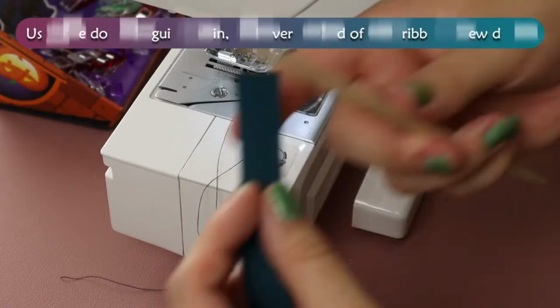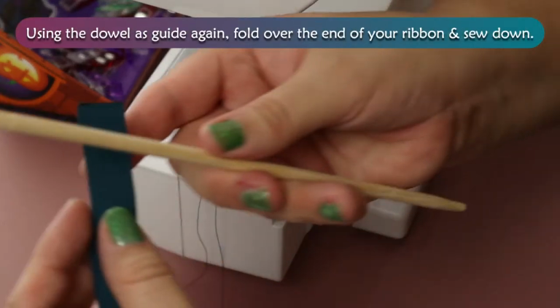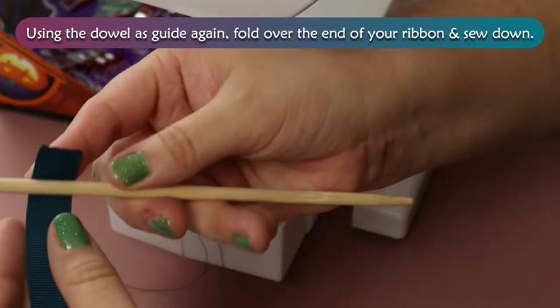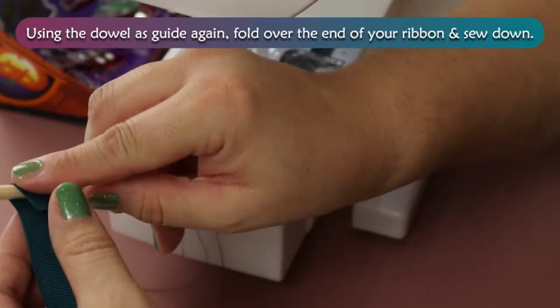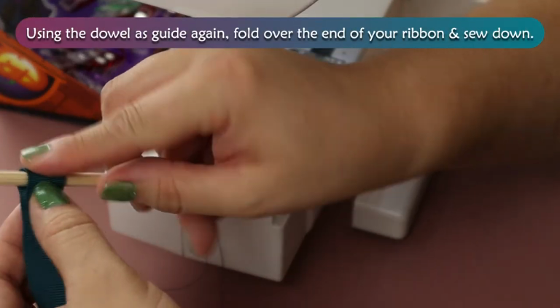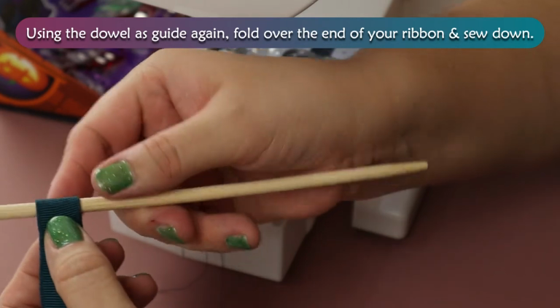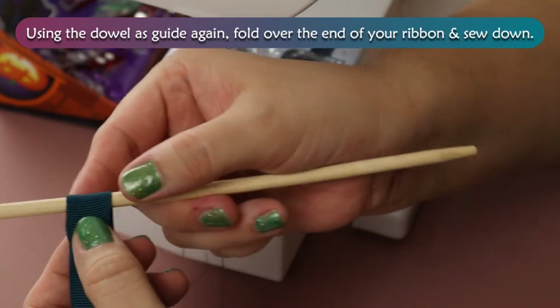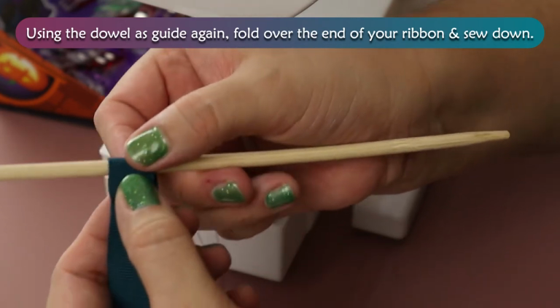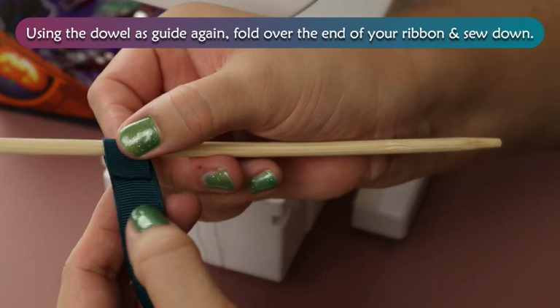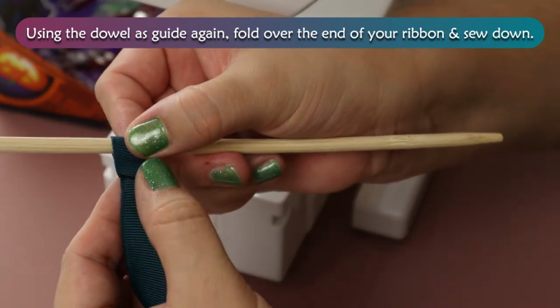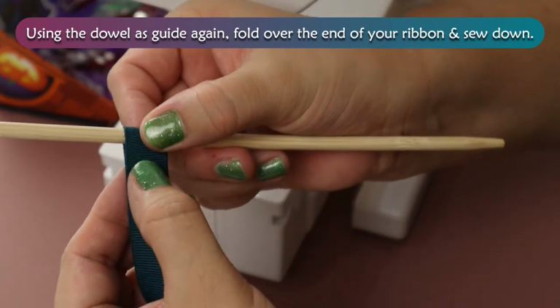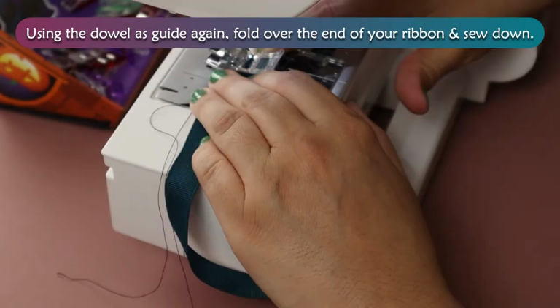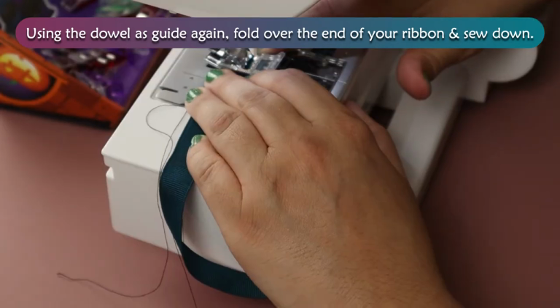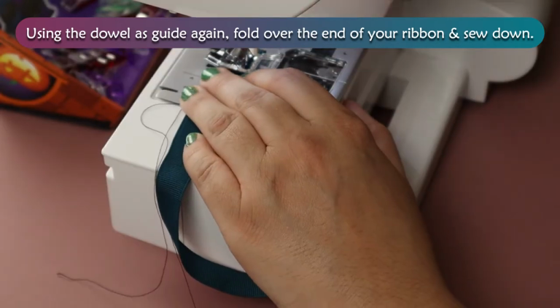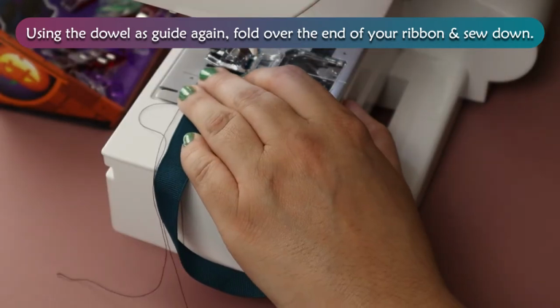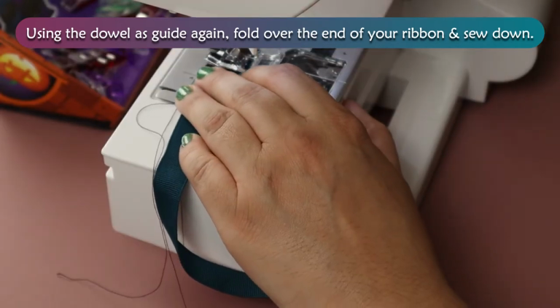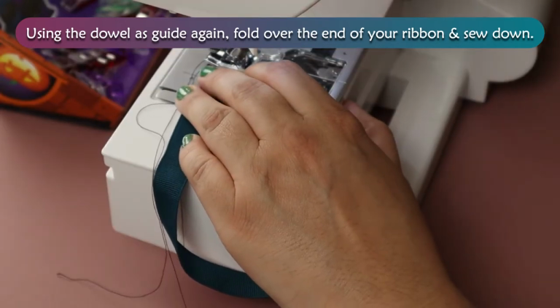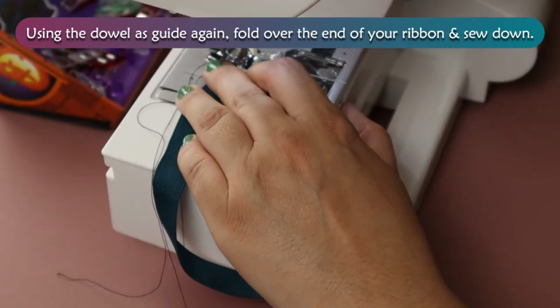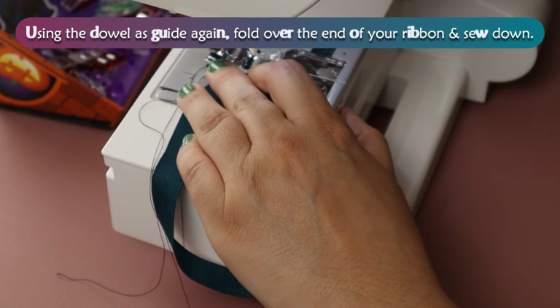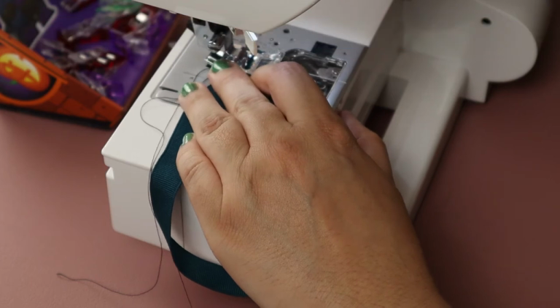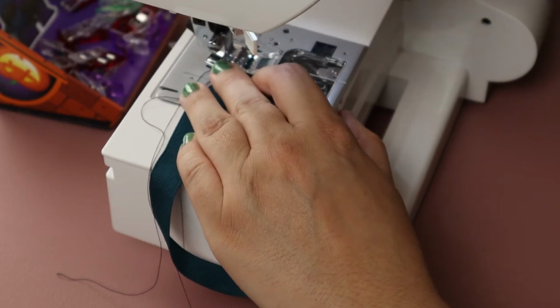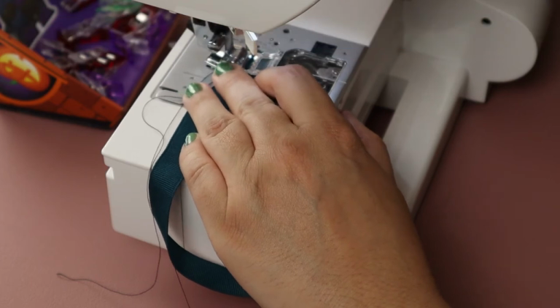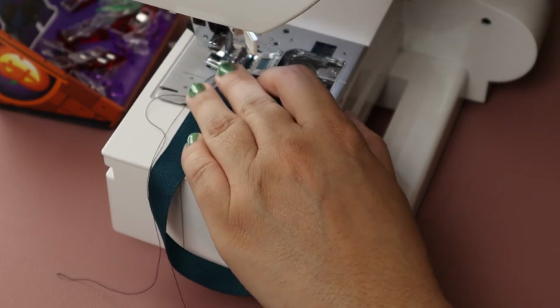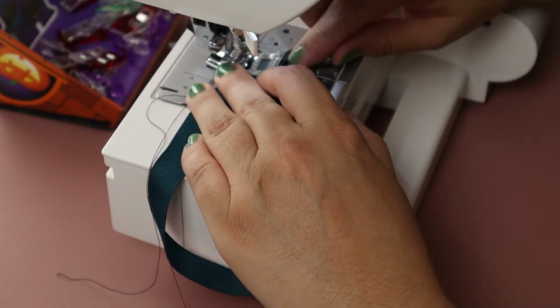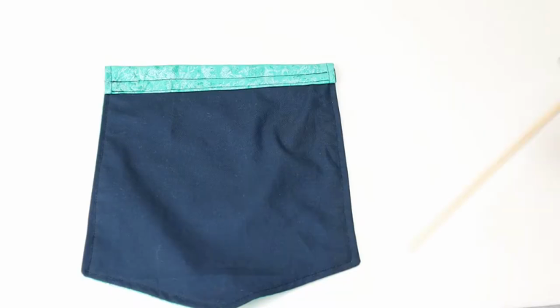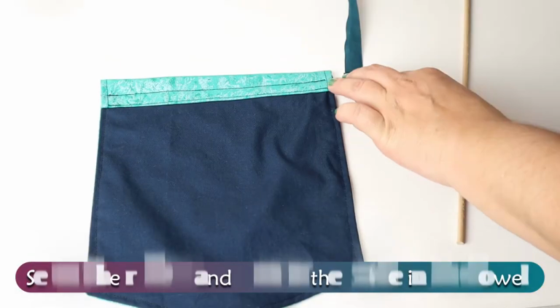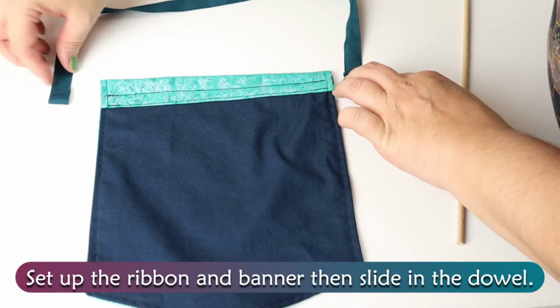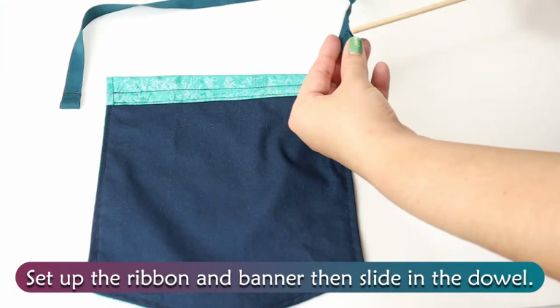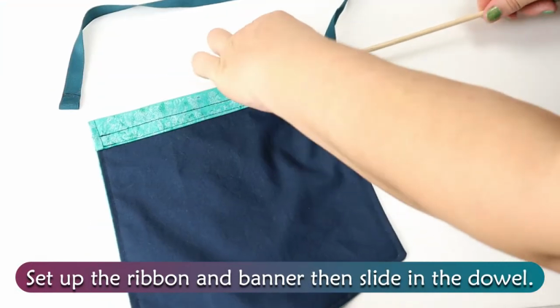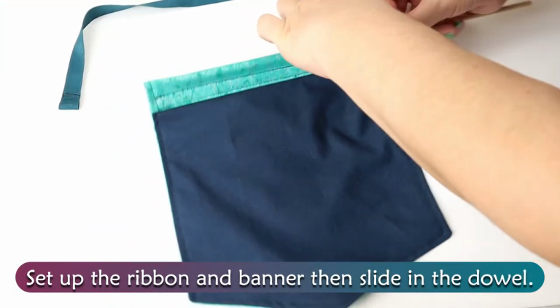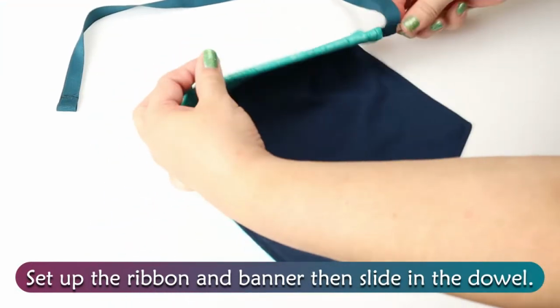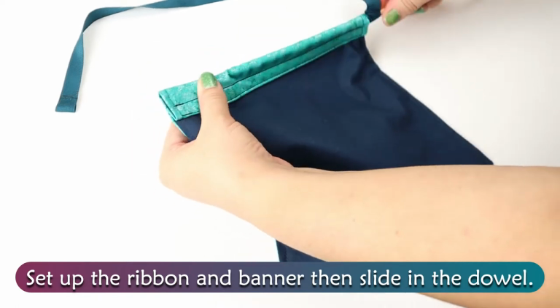Using the dowel as a guide again, fold over the end of your ribbon and sew down. Set up the ribbon and banner, then slide in the dowel.